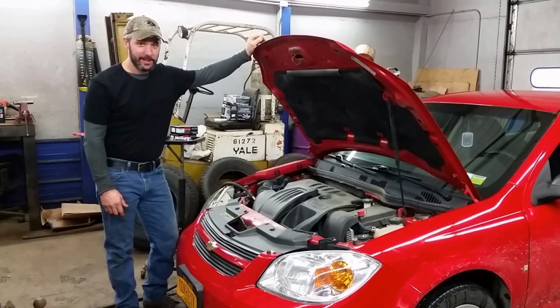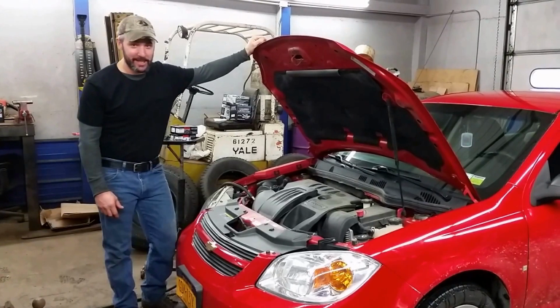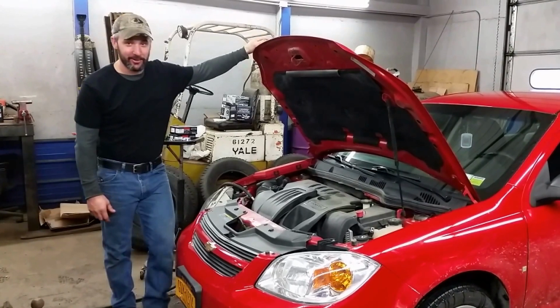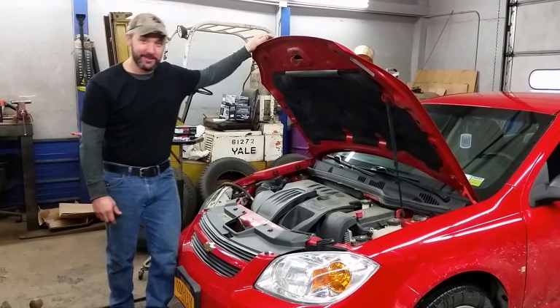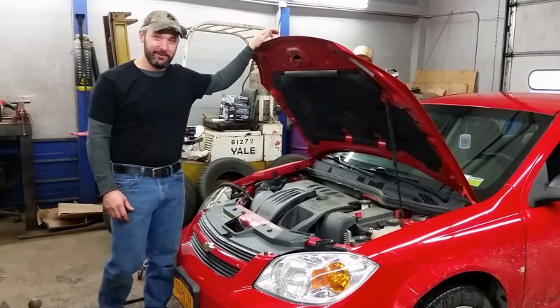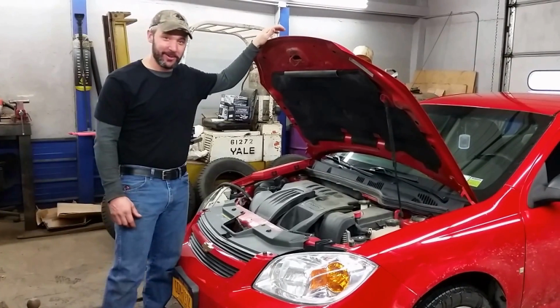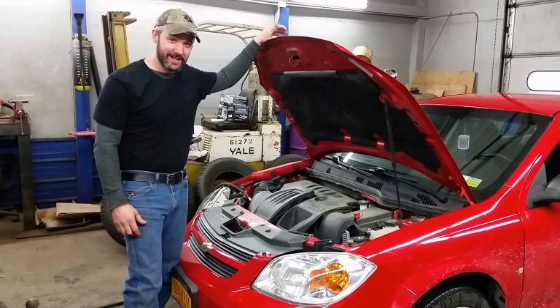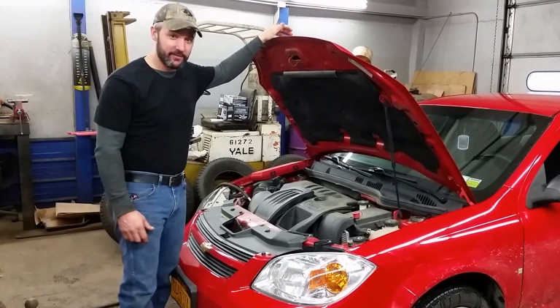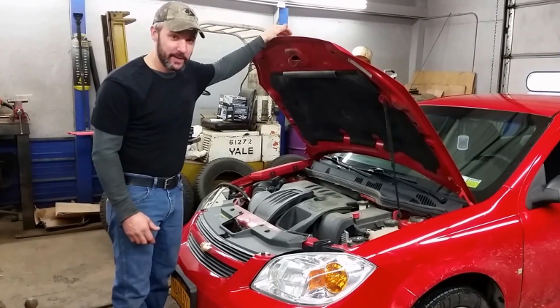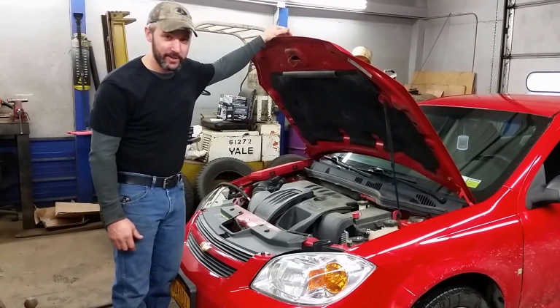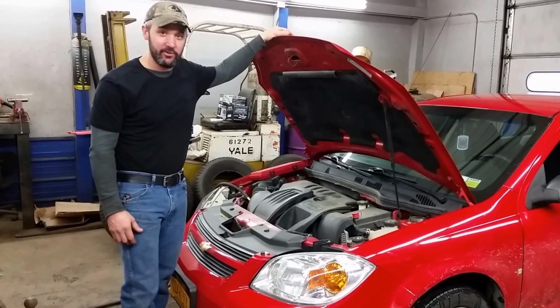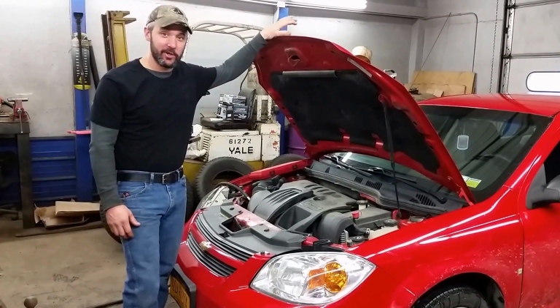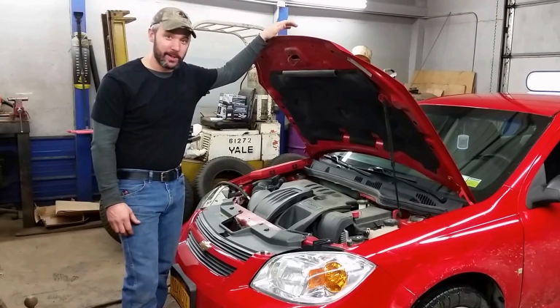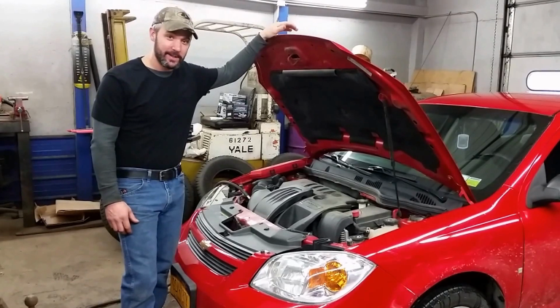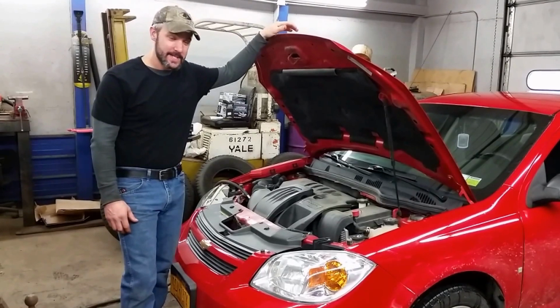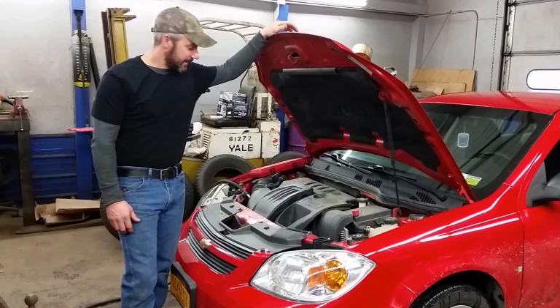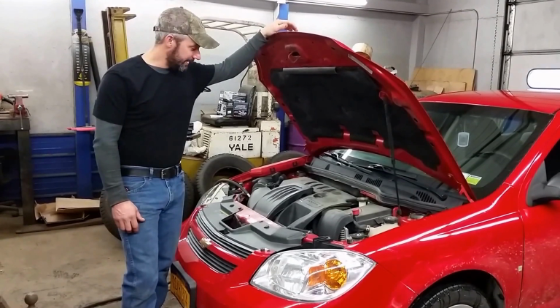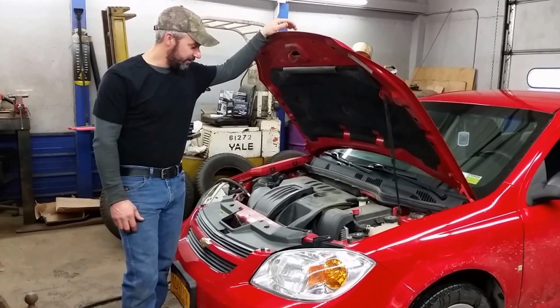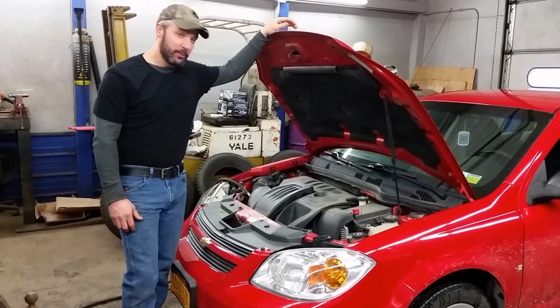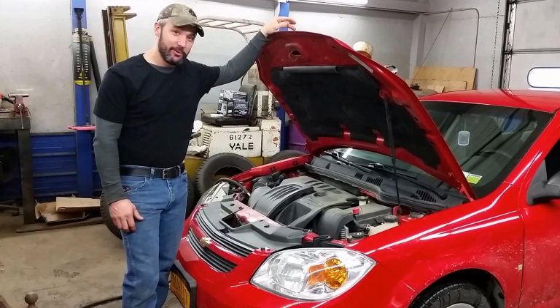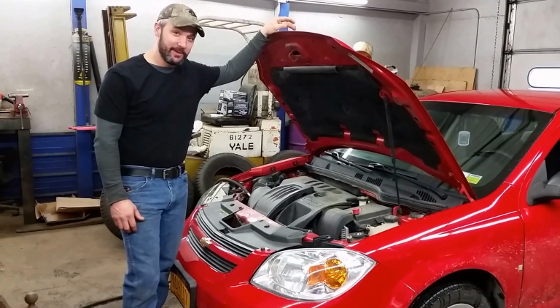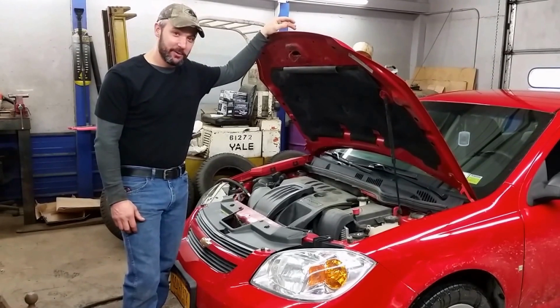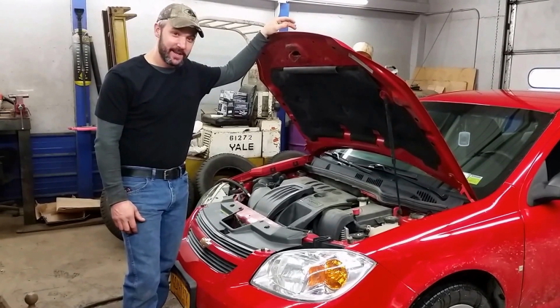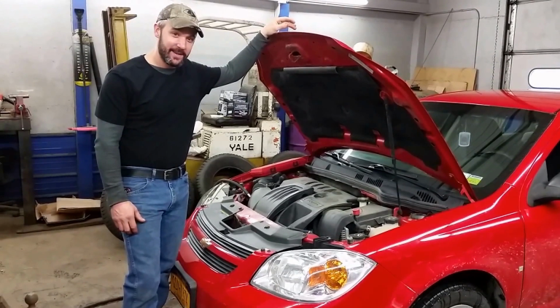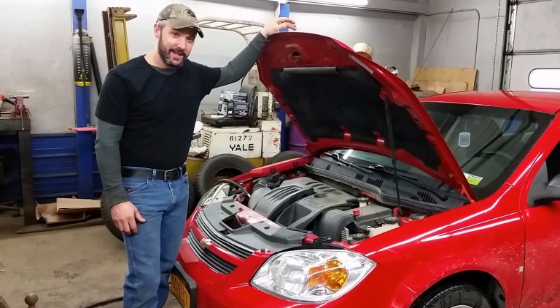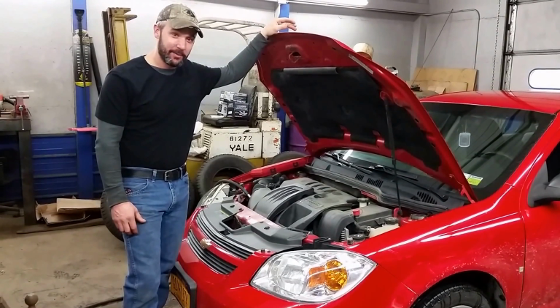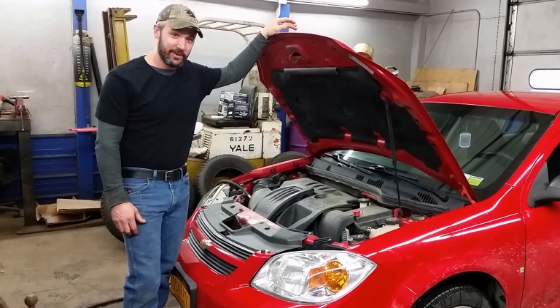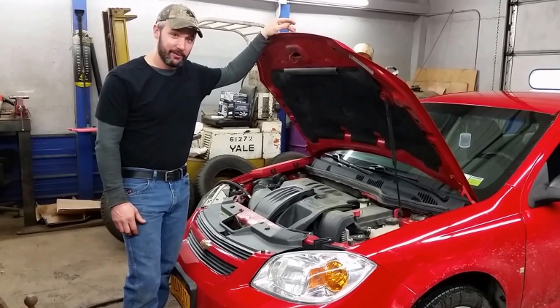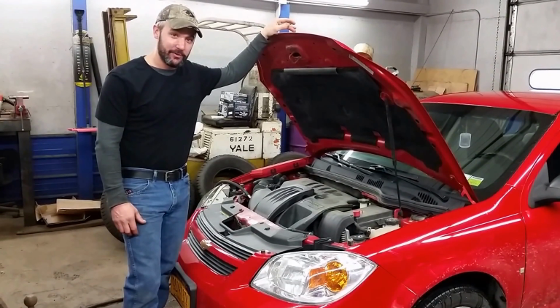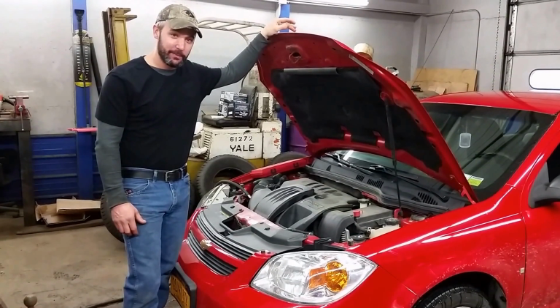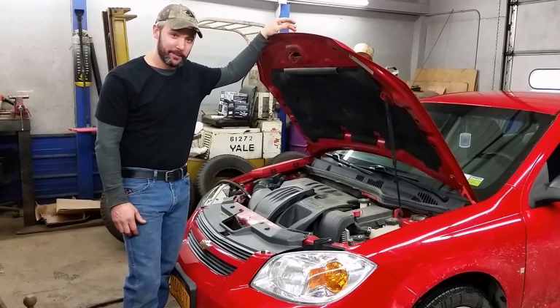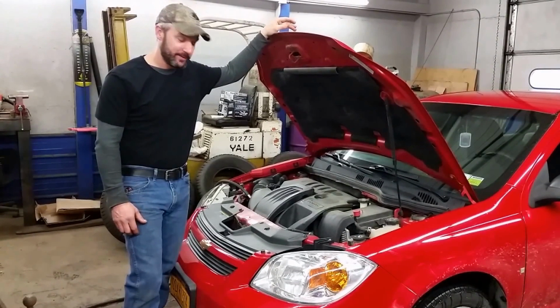I'm Dr. Oath. Today we're working on a 2008 Chevy Cobalt. It's a 2.2 liter Ecotech and I'm going to show you how to replace your spark plugs.